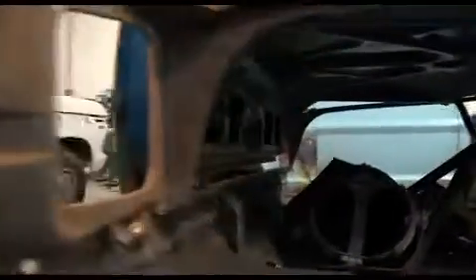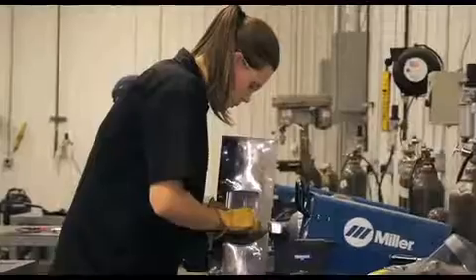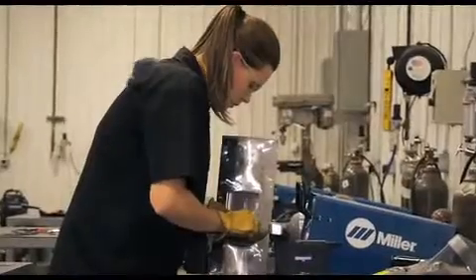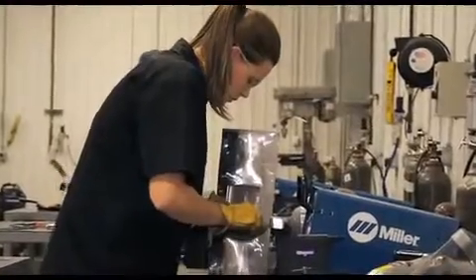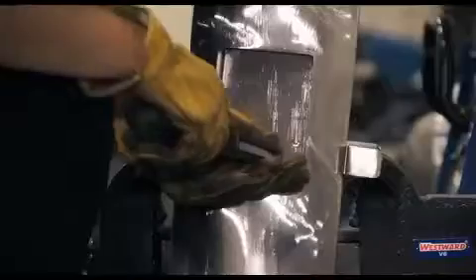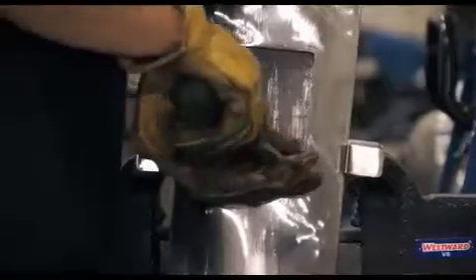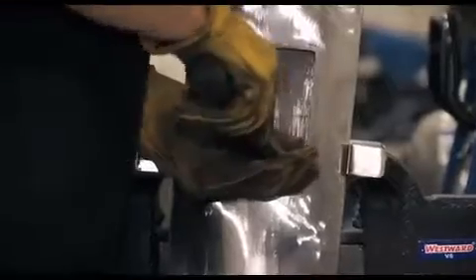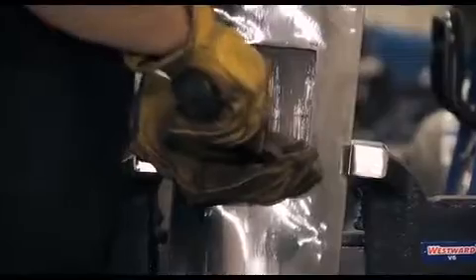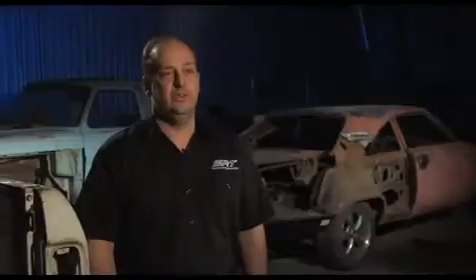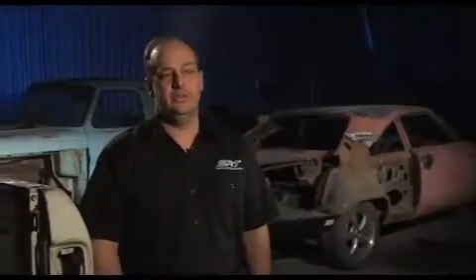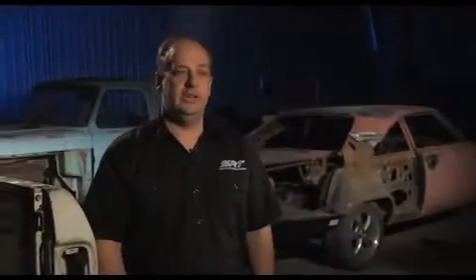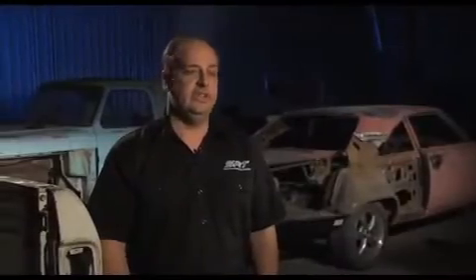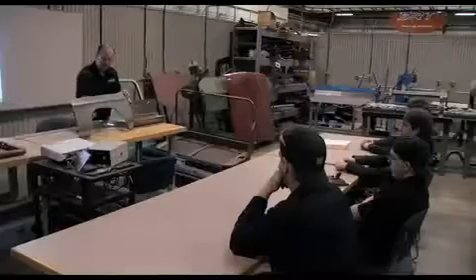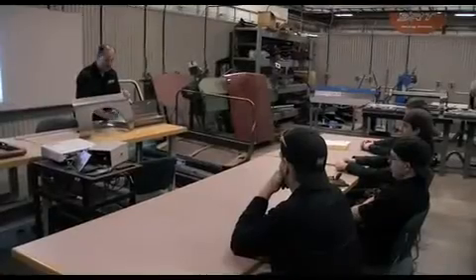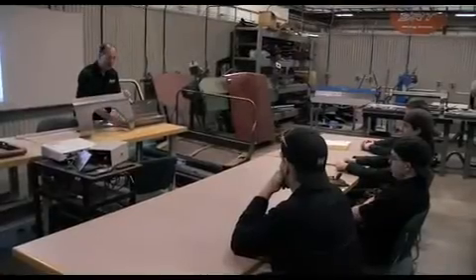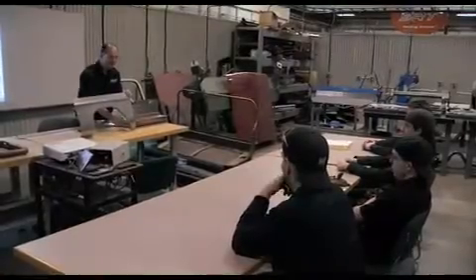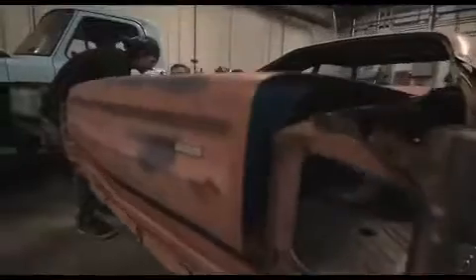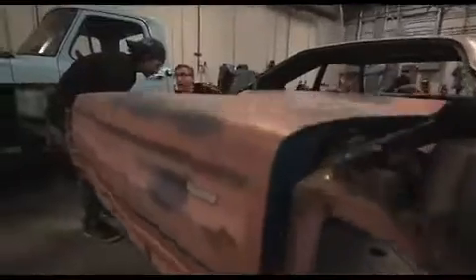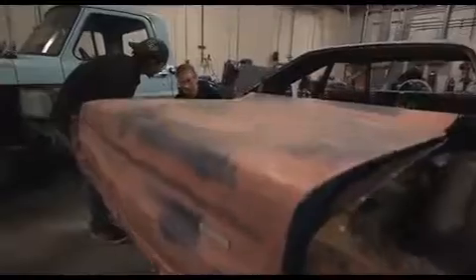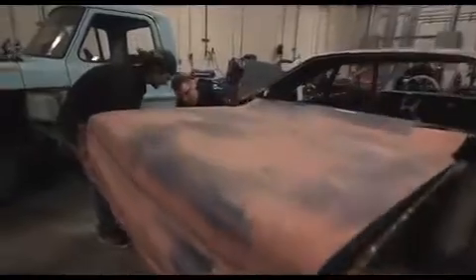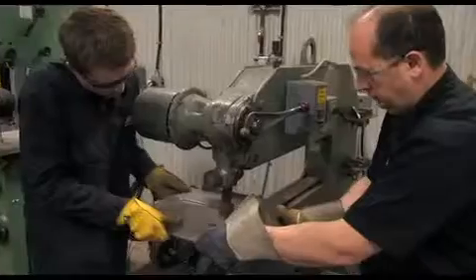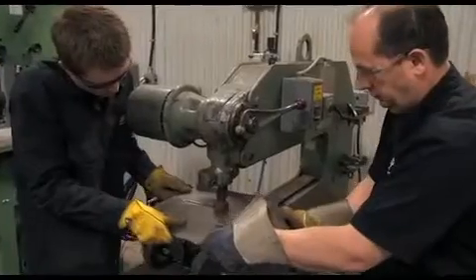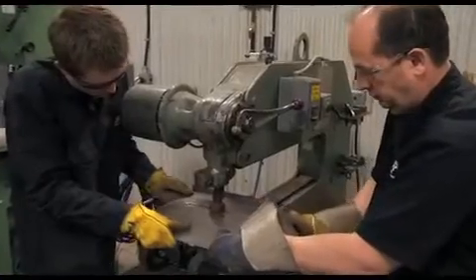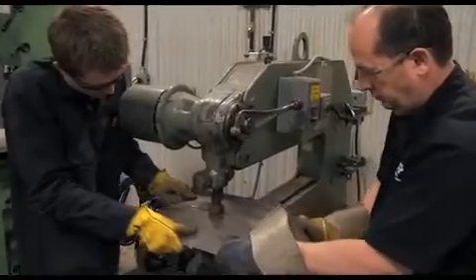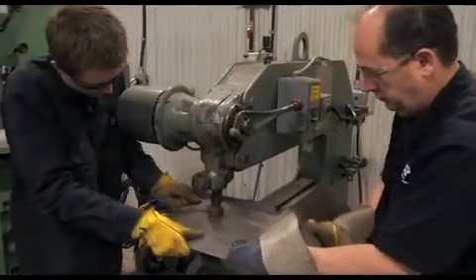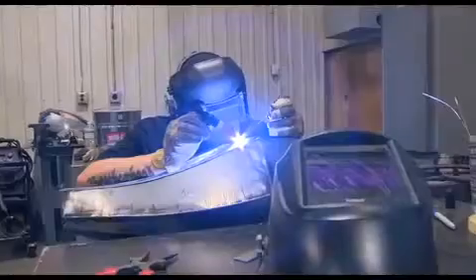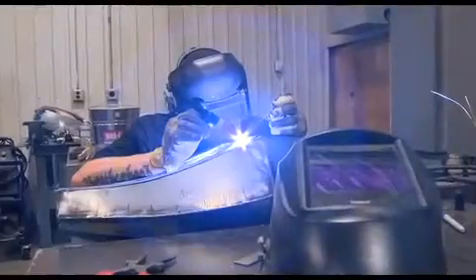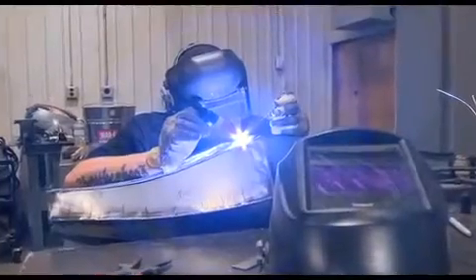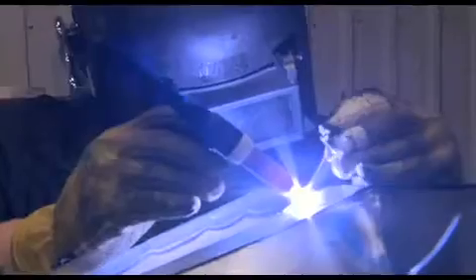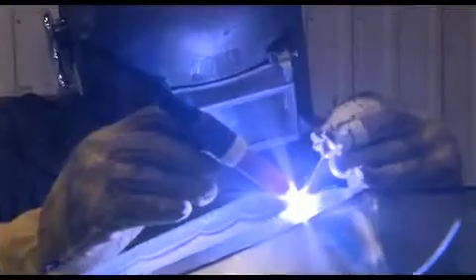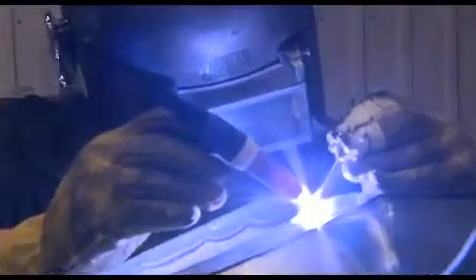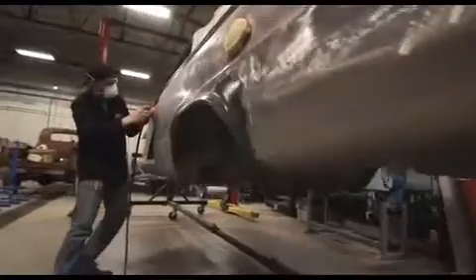It entails a lot of hands-on skills, so the student not only knows the theory of the cars — how they work and how they operate — but also they have actually had some hands-on experience on how to do the repairs and the modifications.